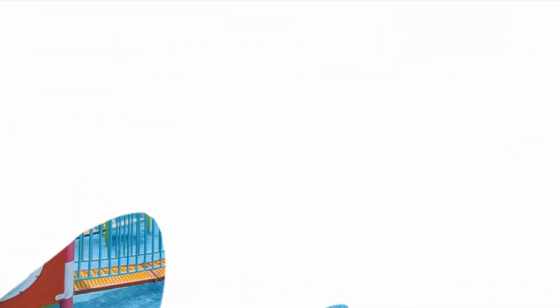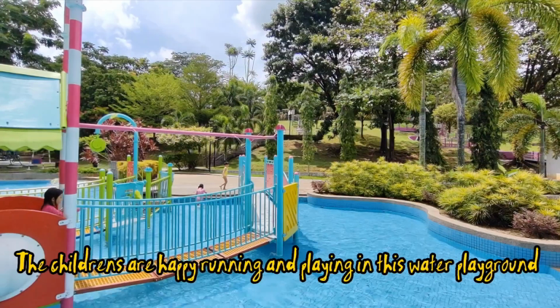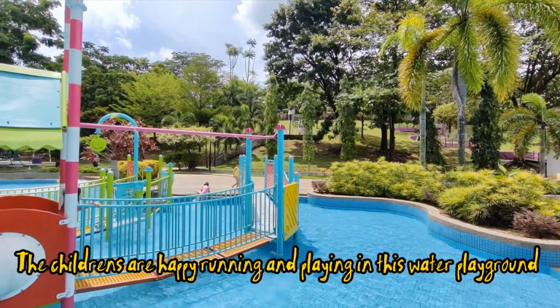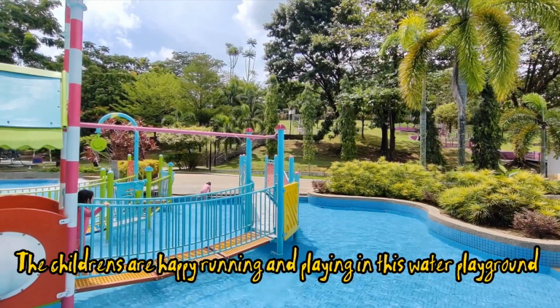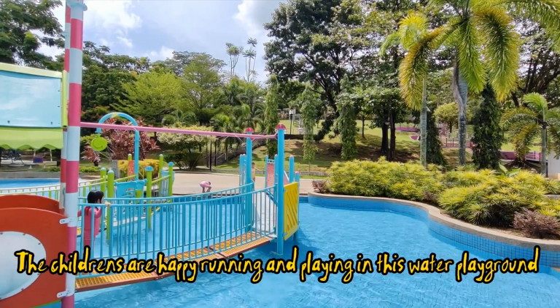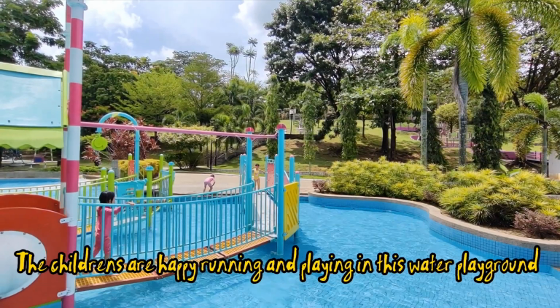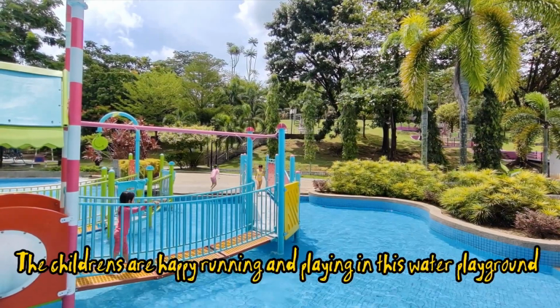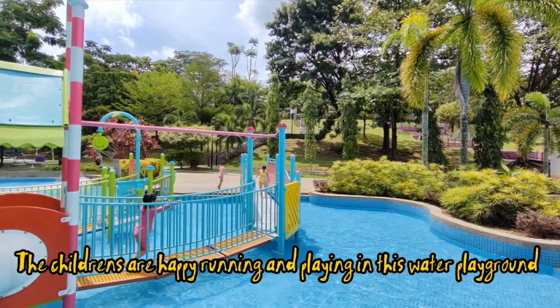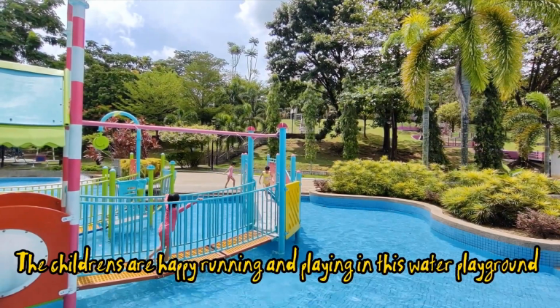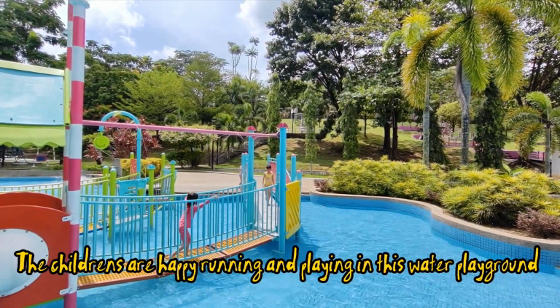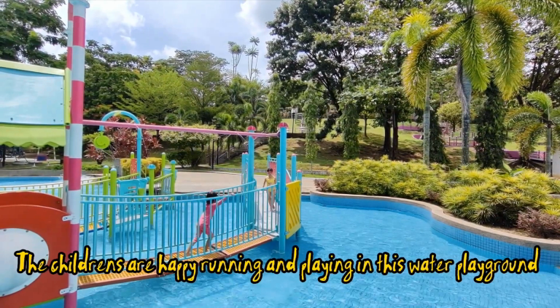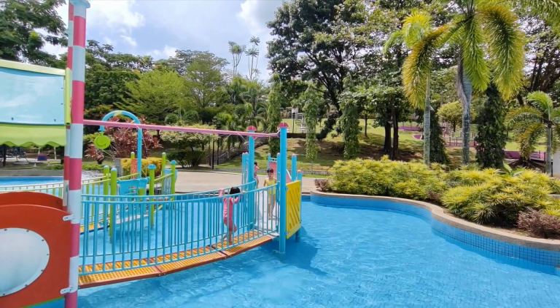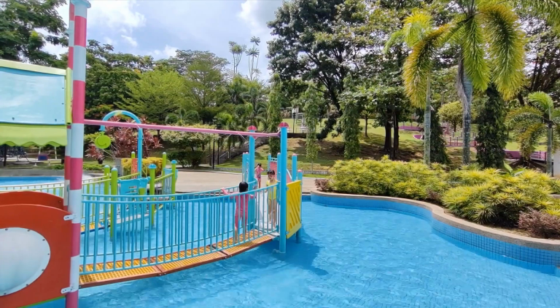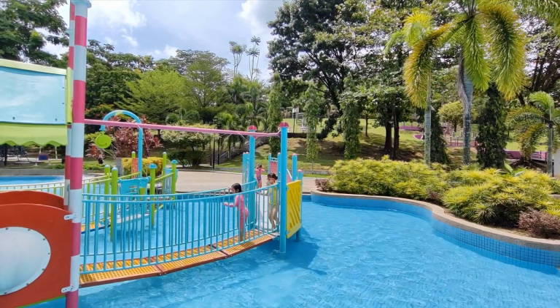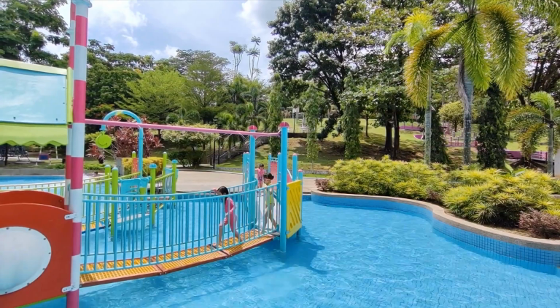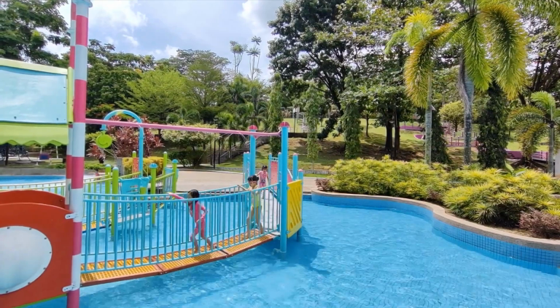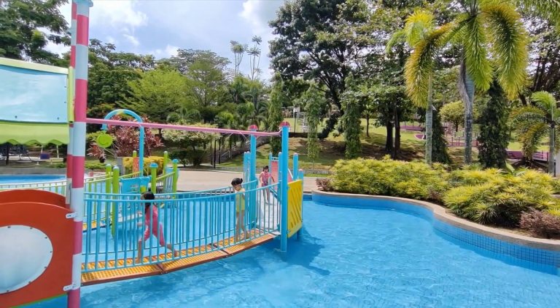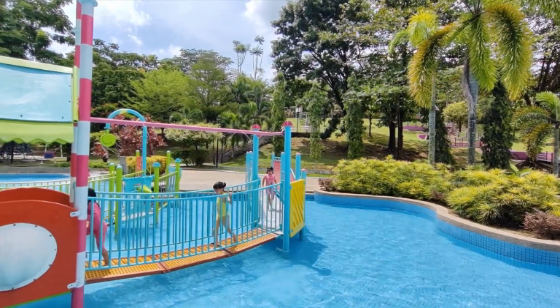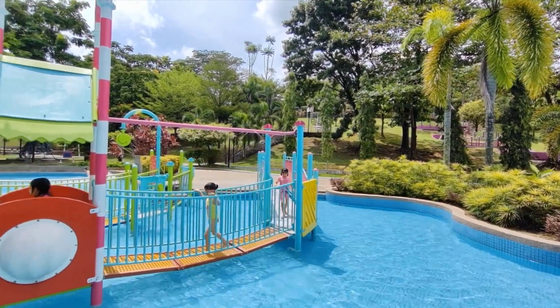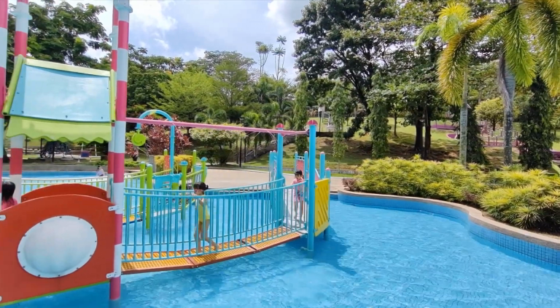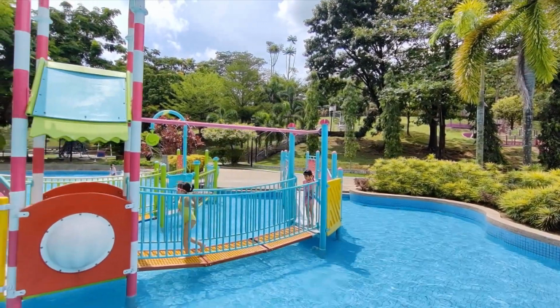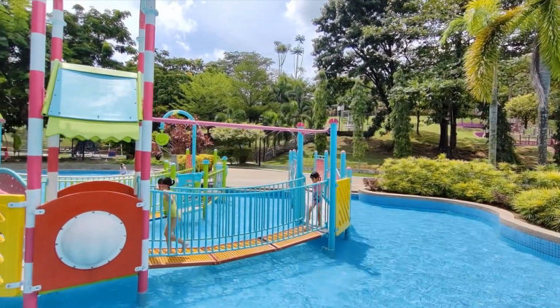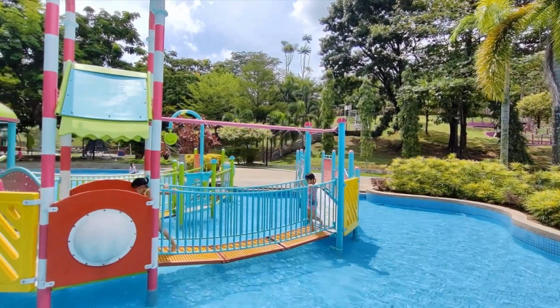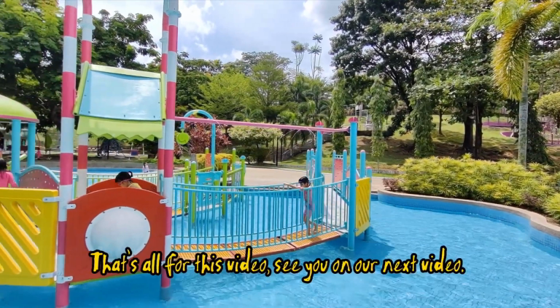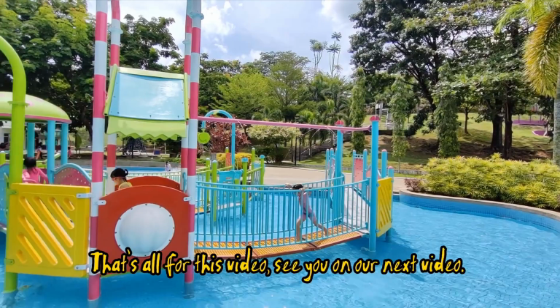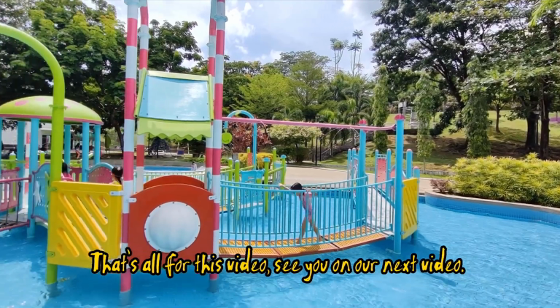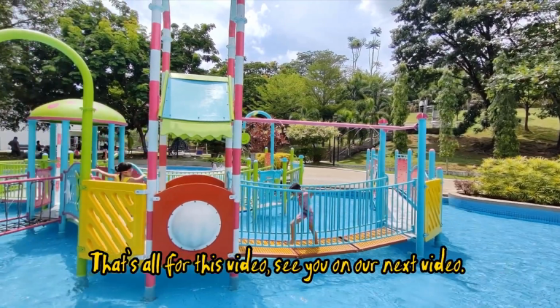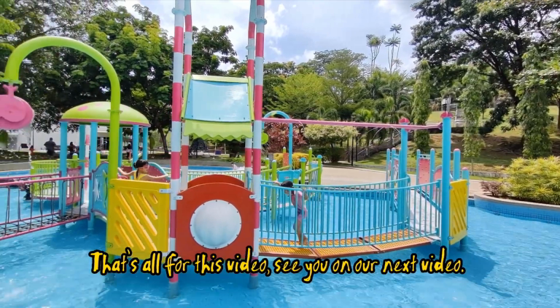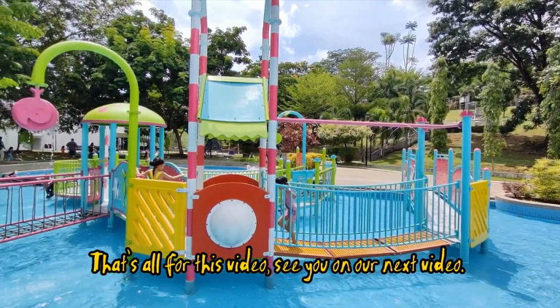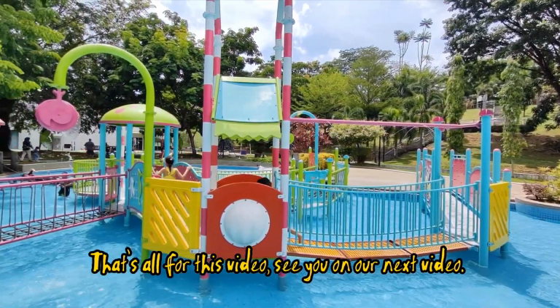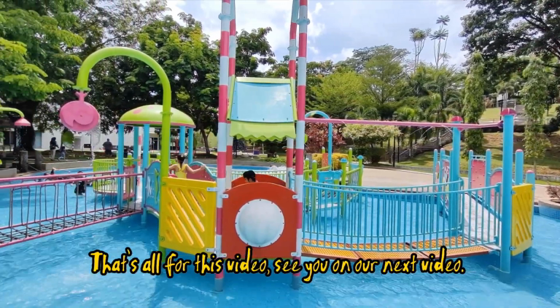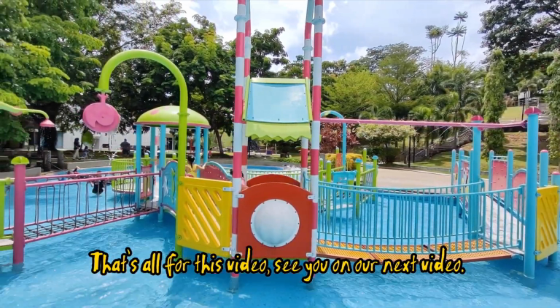The children are happy running and playing in this water playground. That's all for this video. See you on our next video.